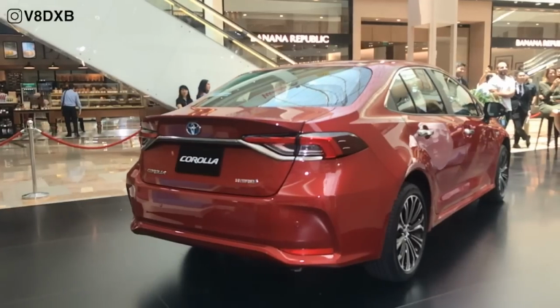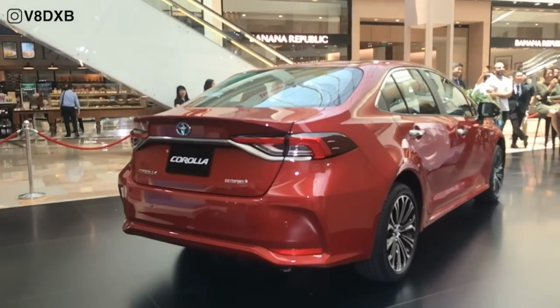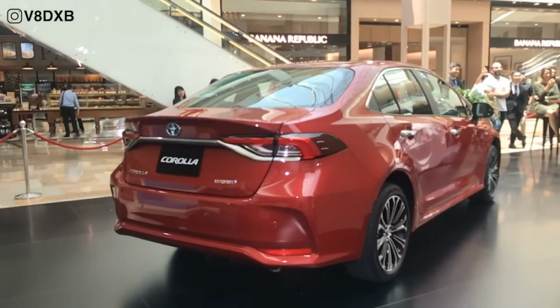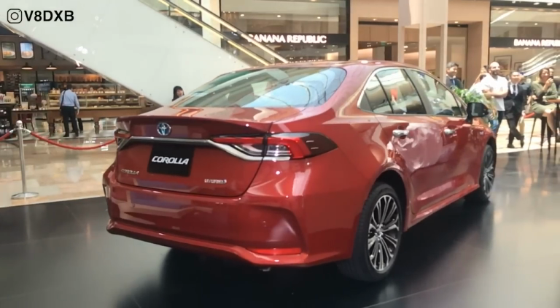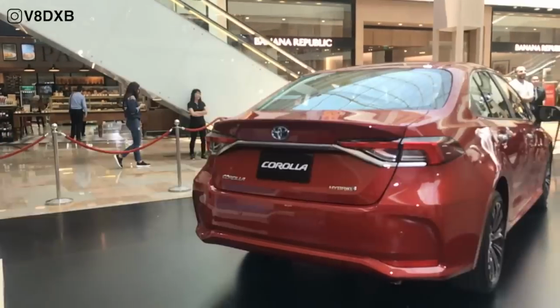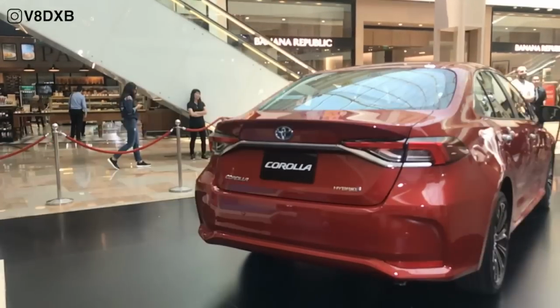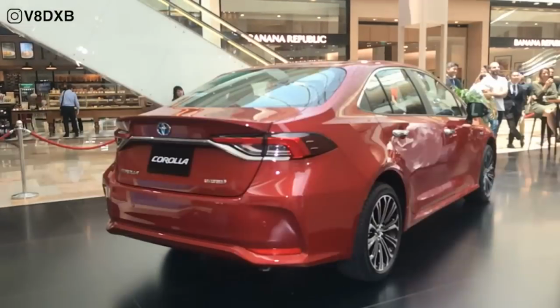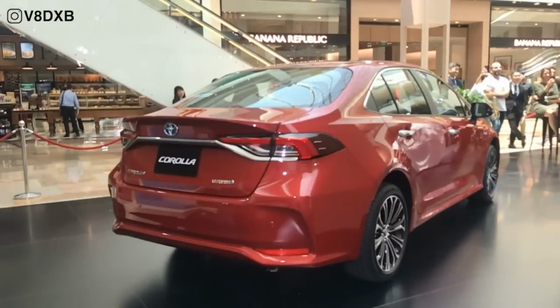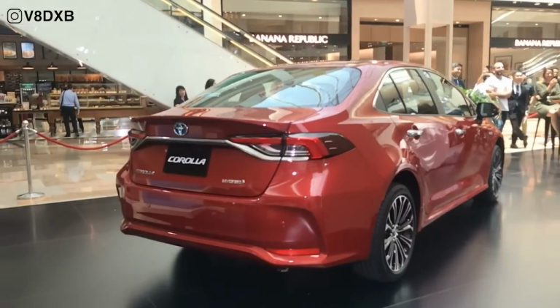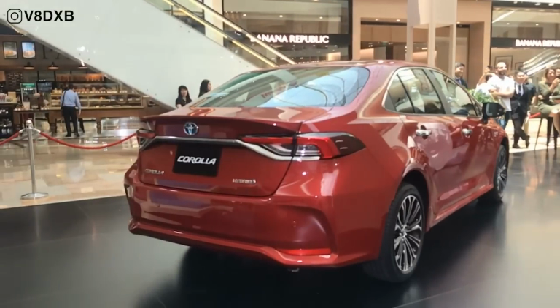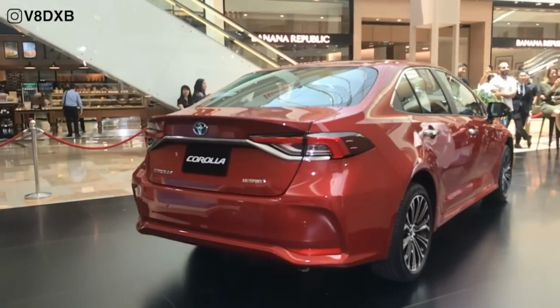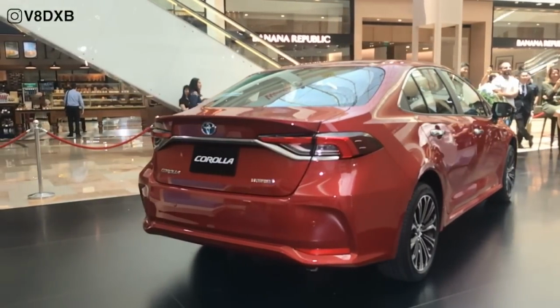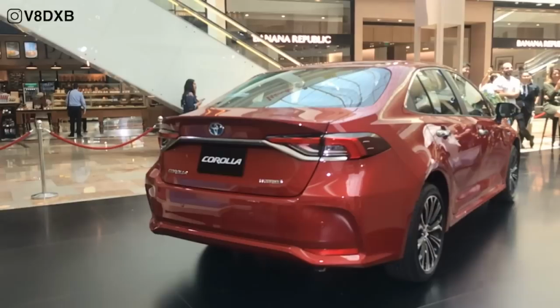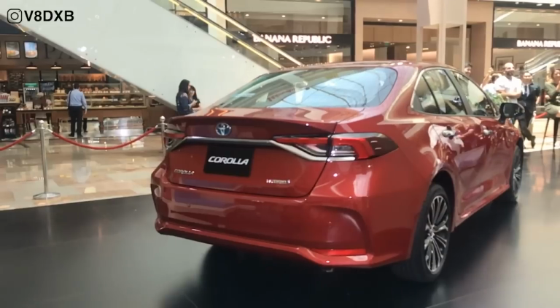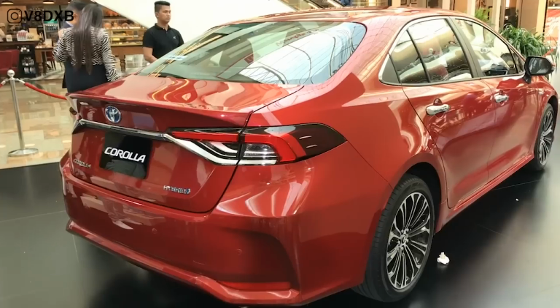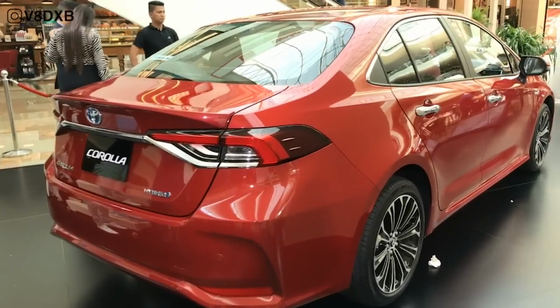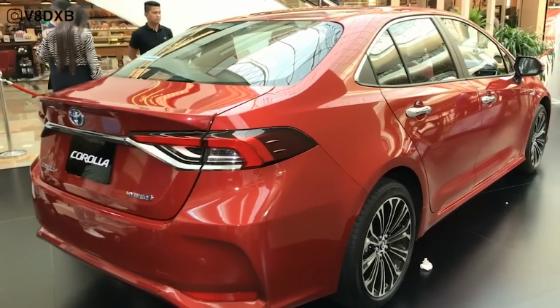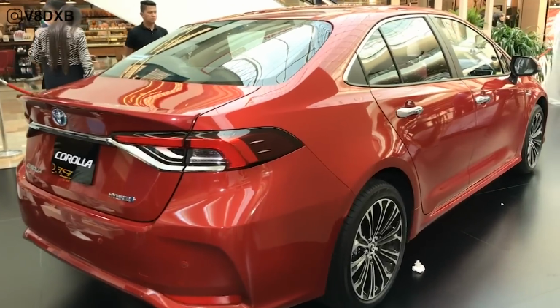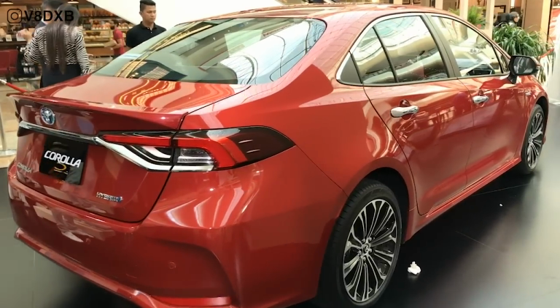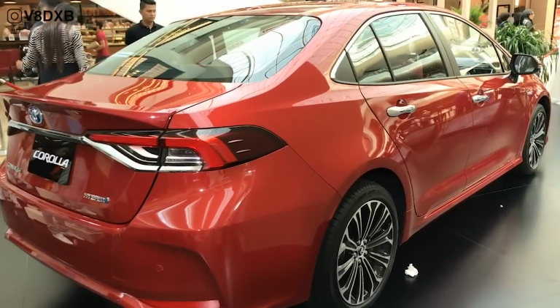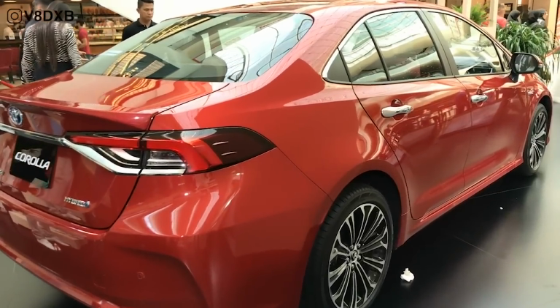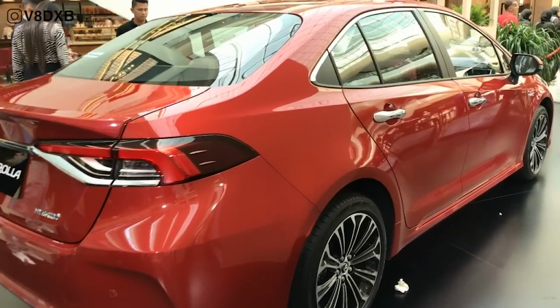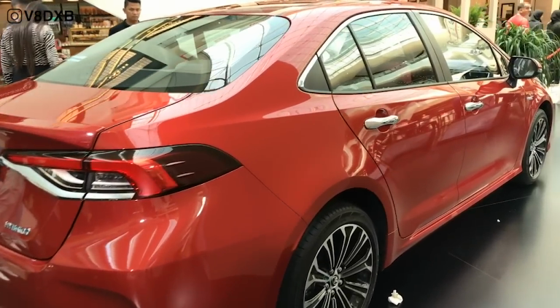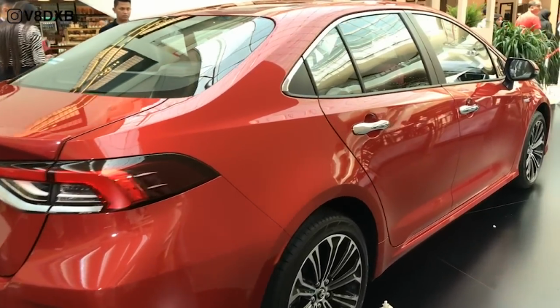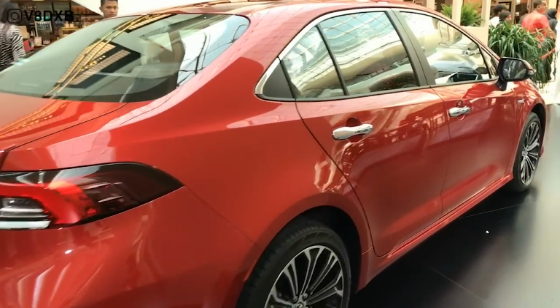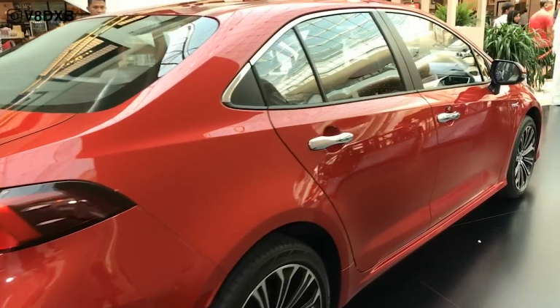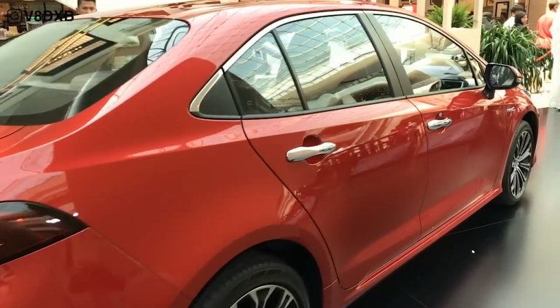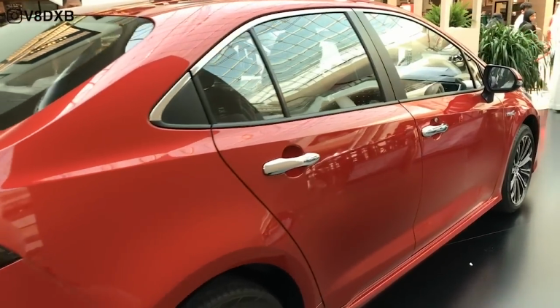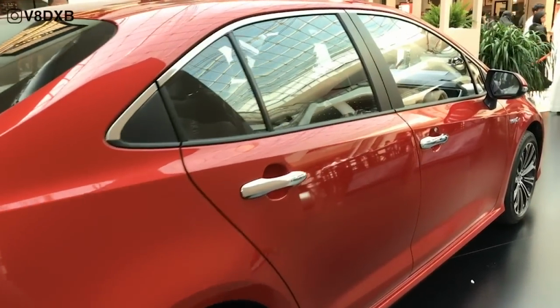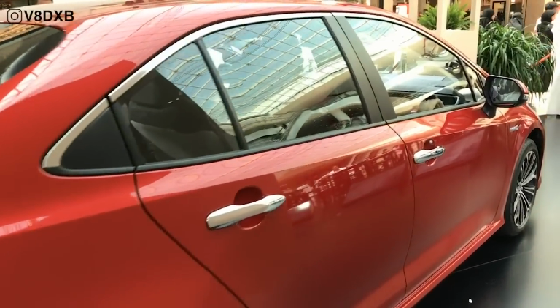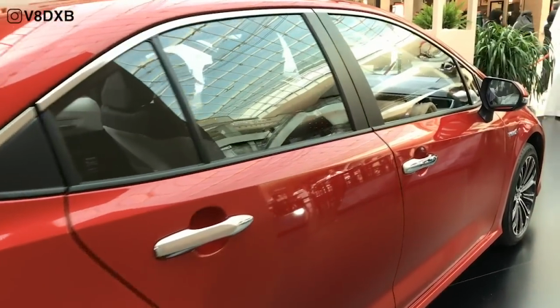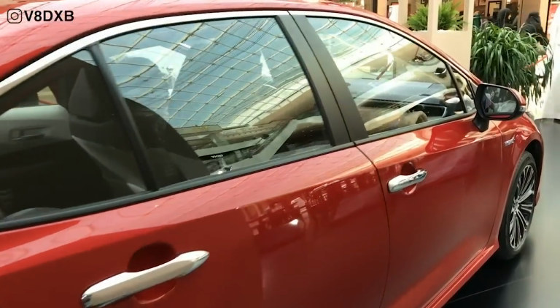The Corolla Hybrid, which has been showcased over here, features a lower, wider and more aggressive styling that makes it stand apart from all the competitors out there.